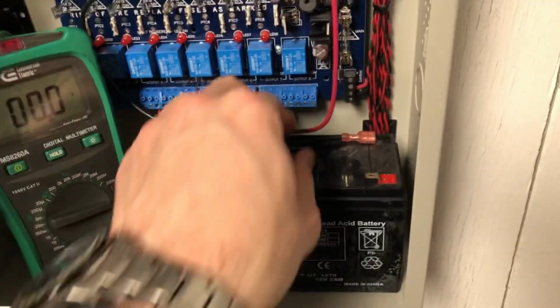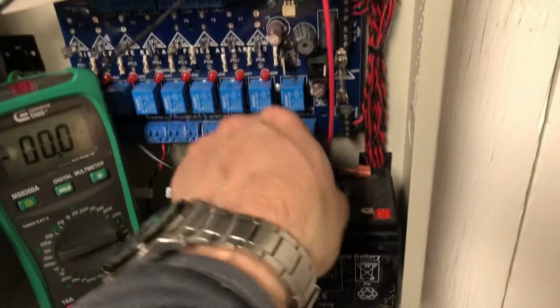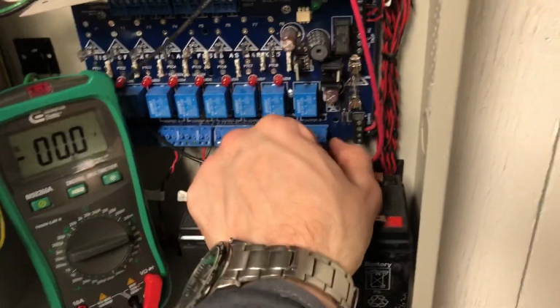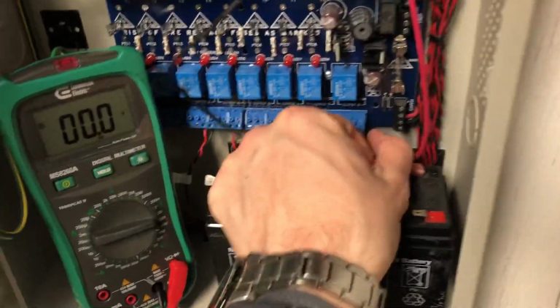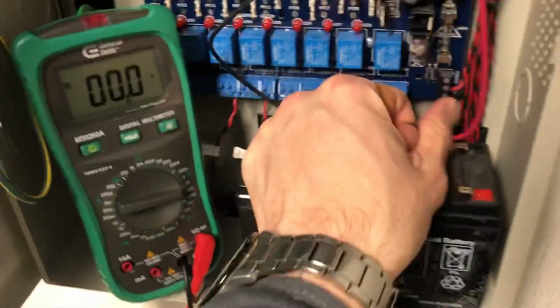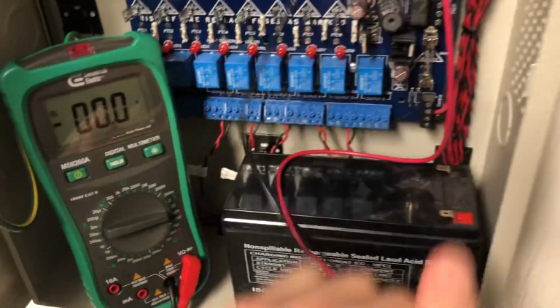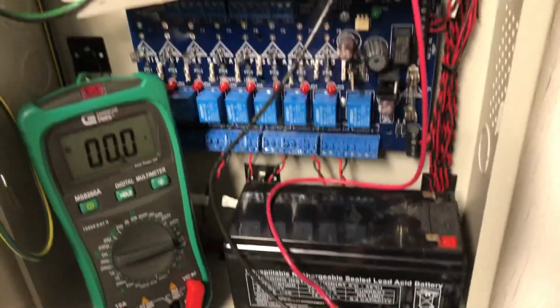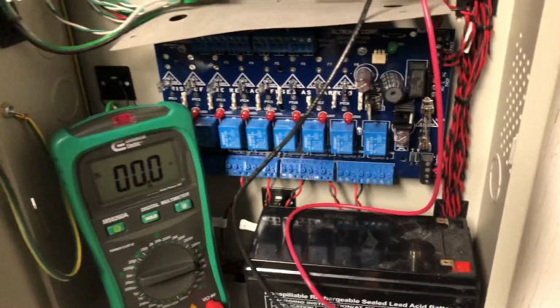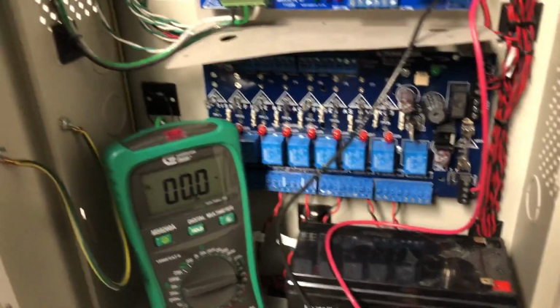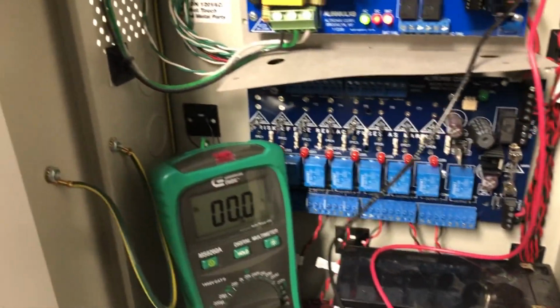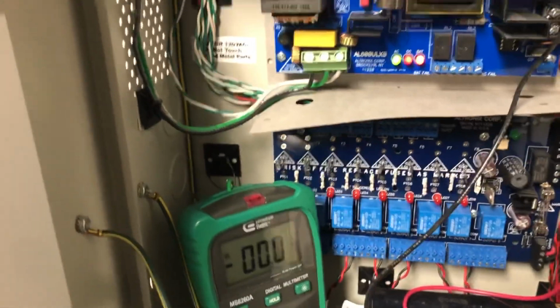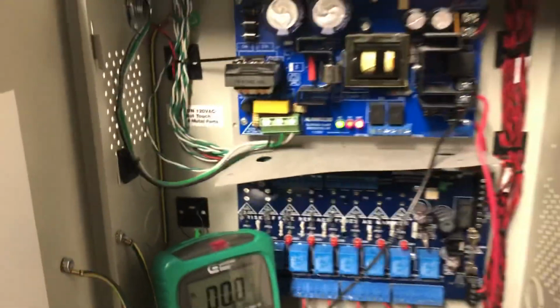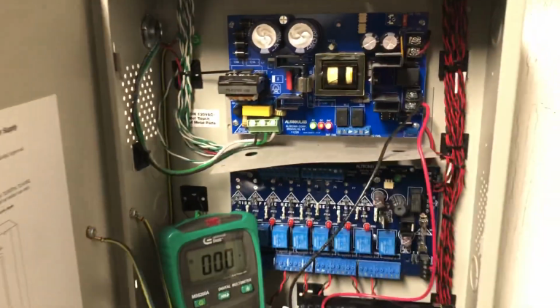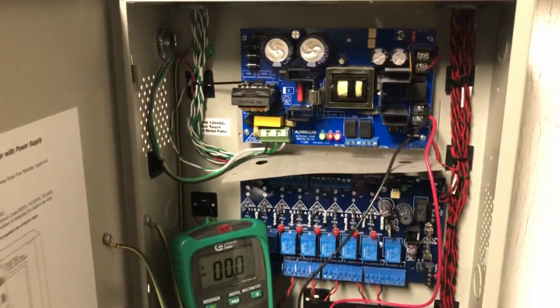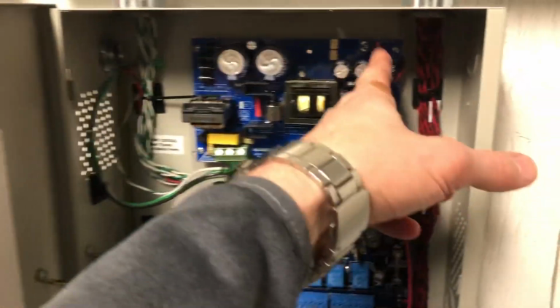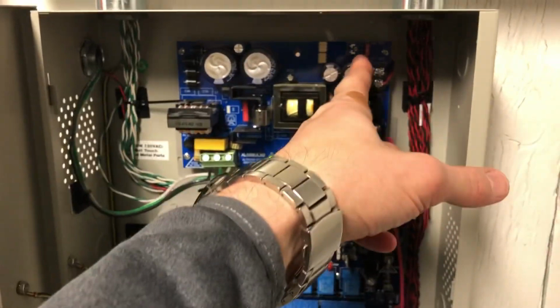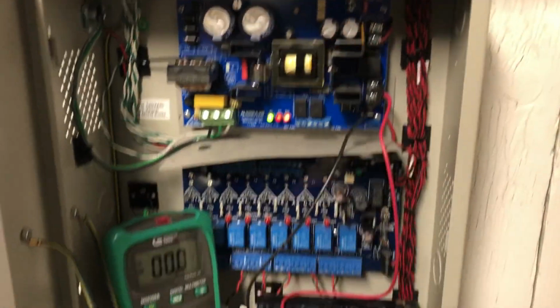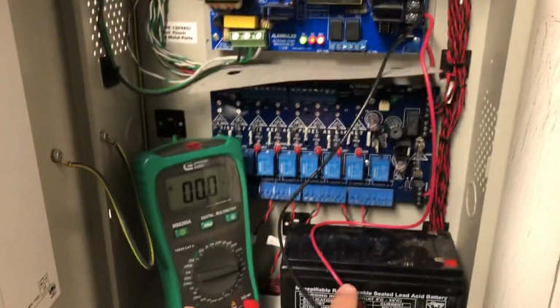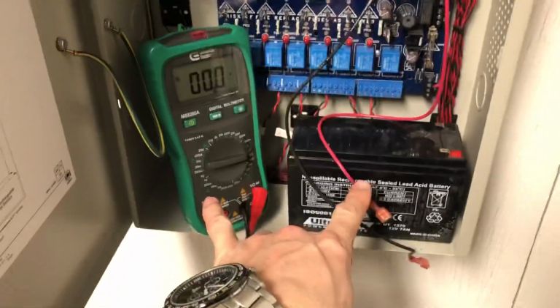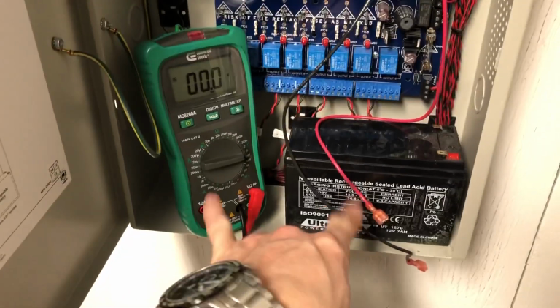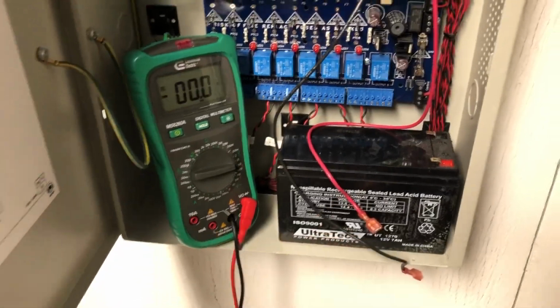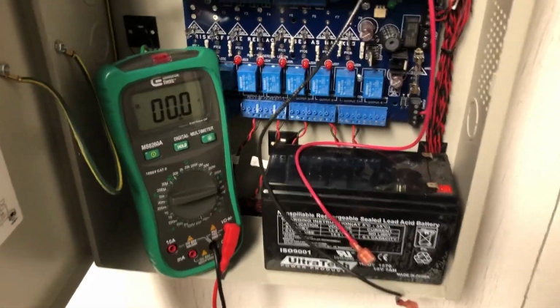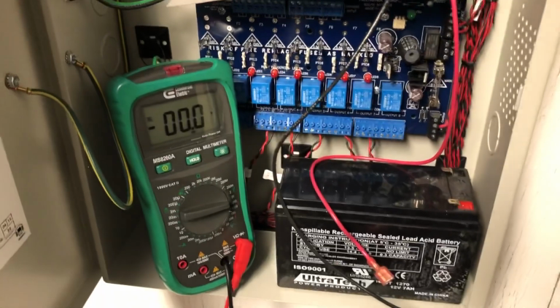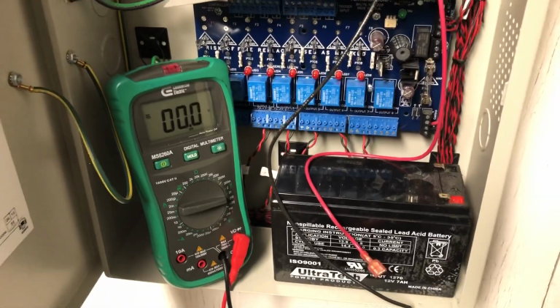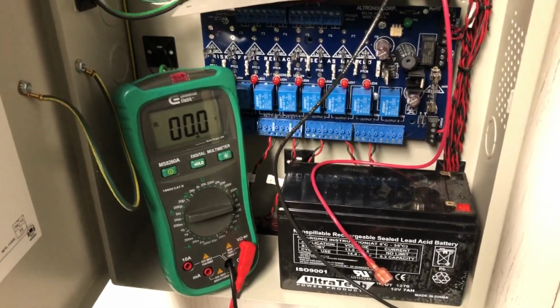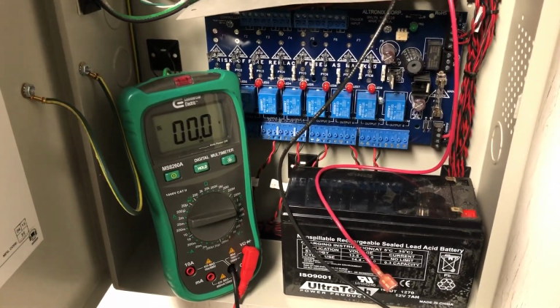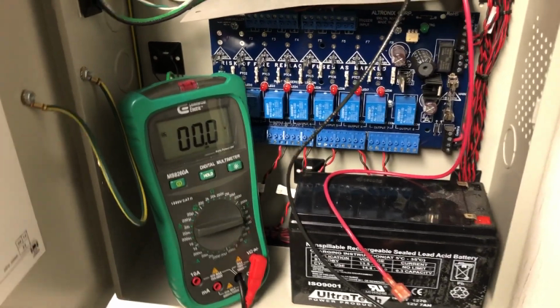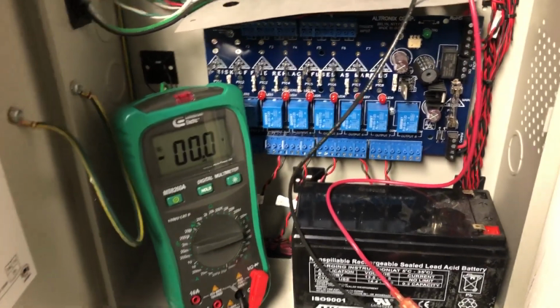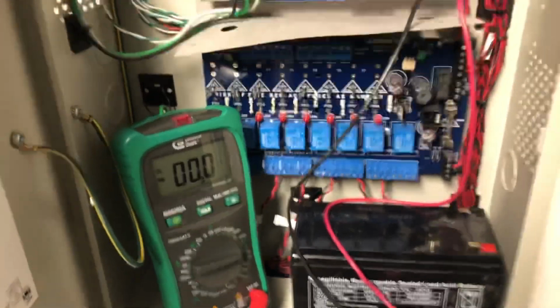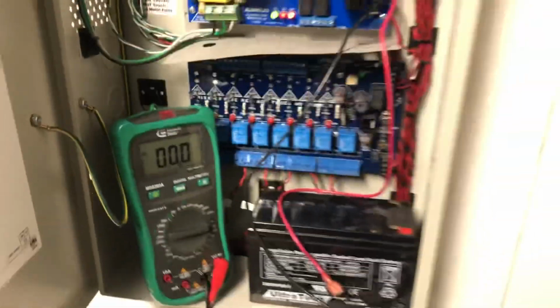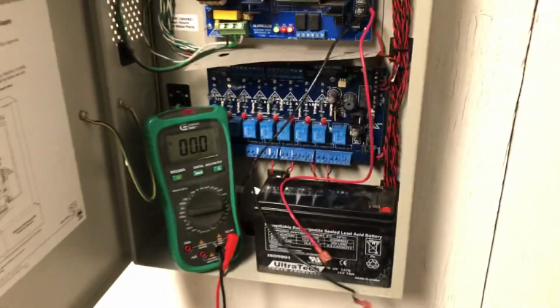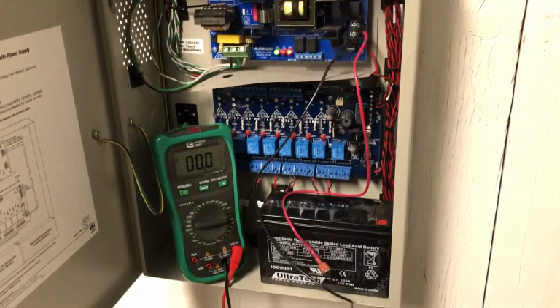Just wanted to show you something I came across today. Don't forget the dip switch — if you put two batteries in series, it's going to be a 24 volt supply. So be safe, guys.